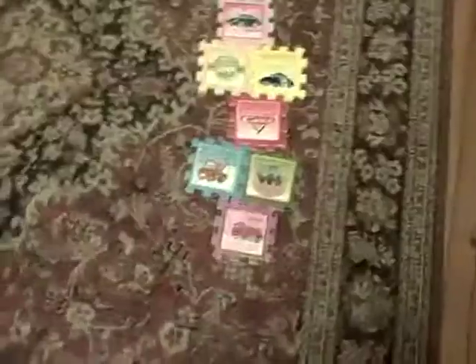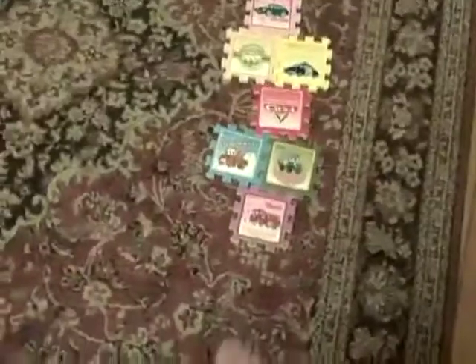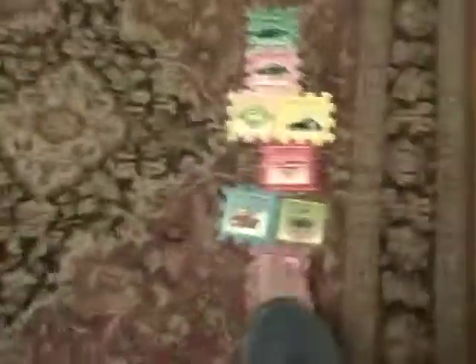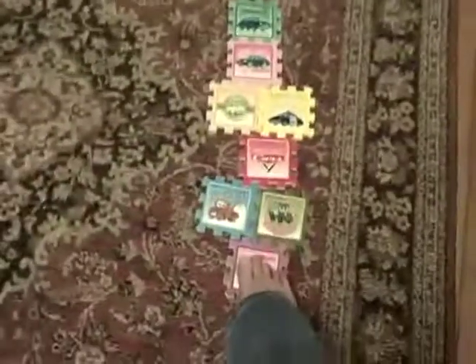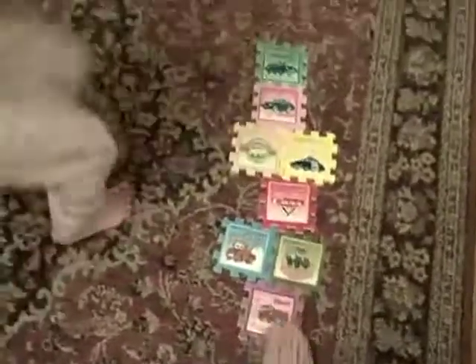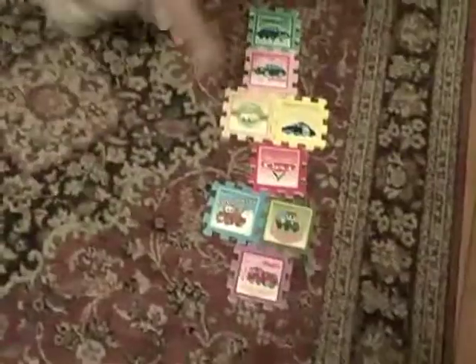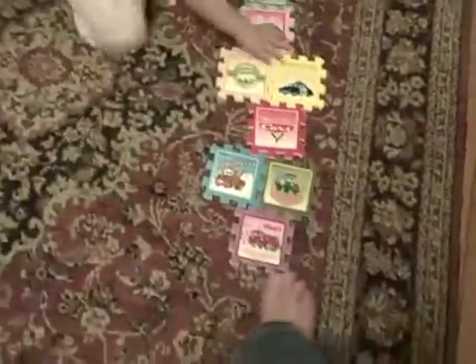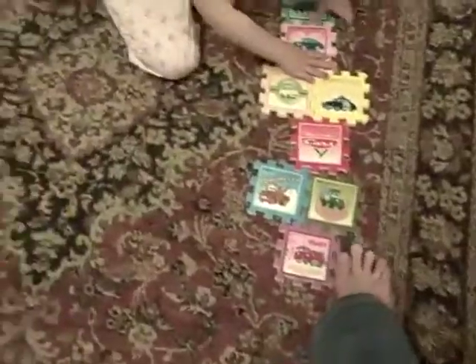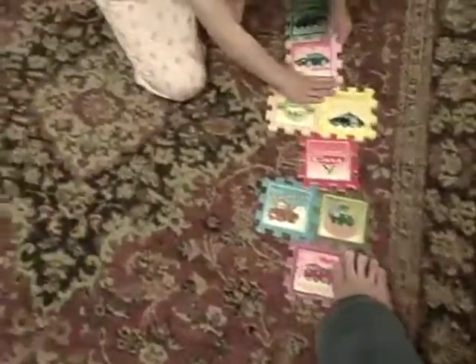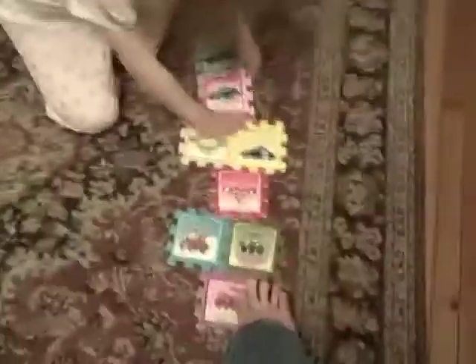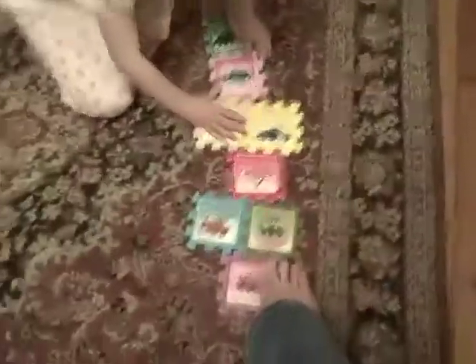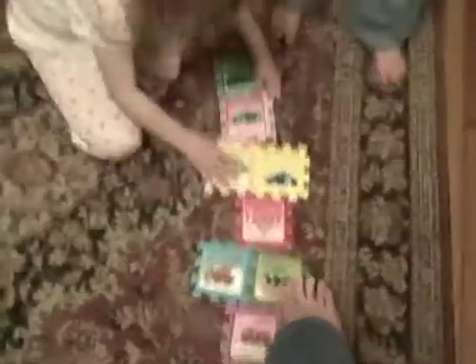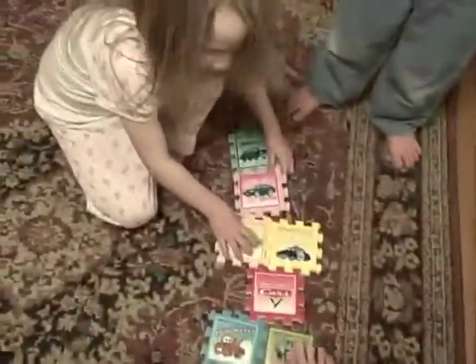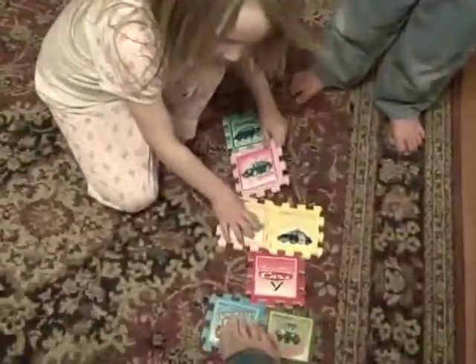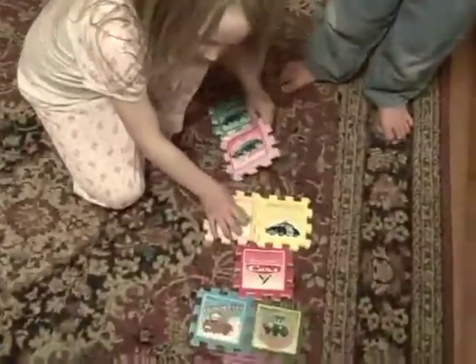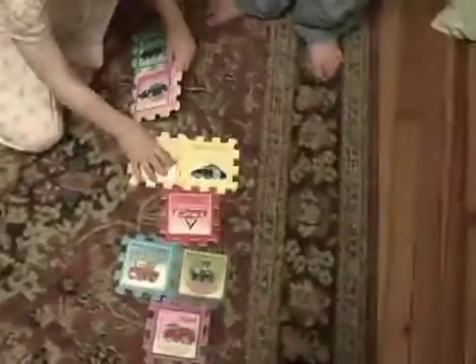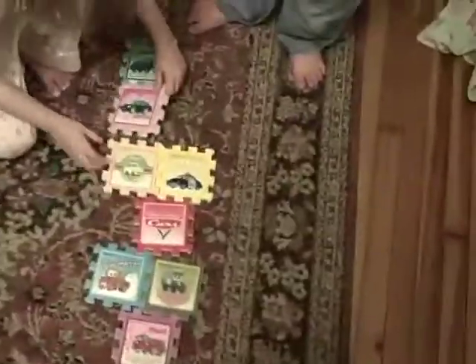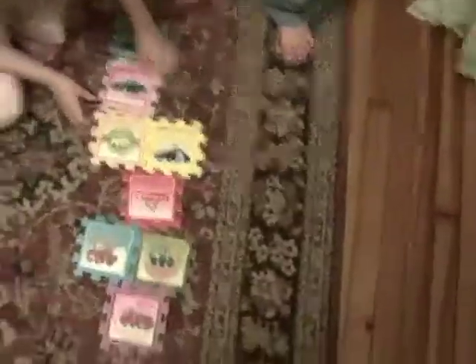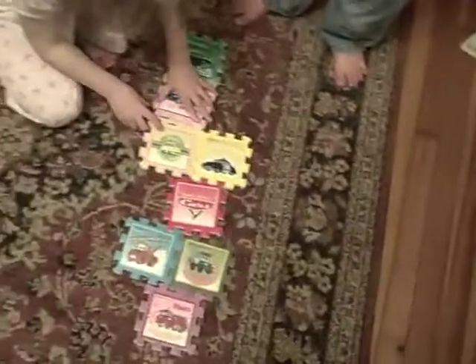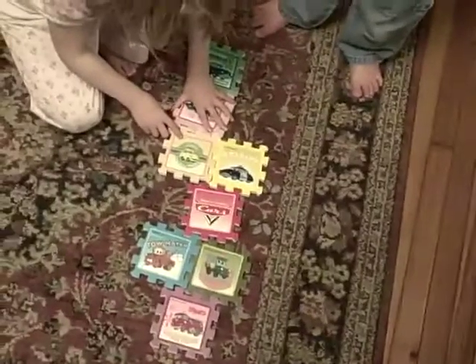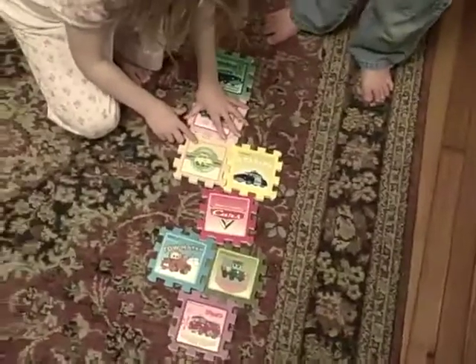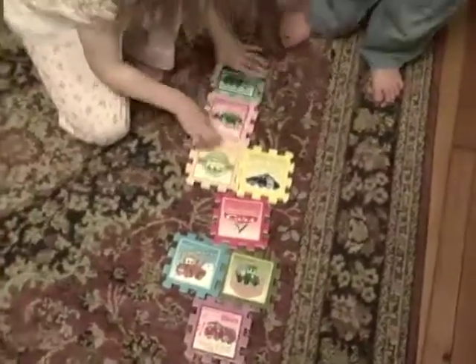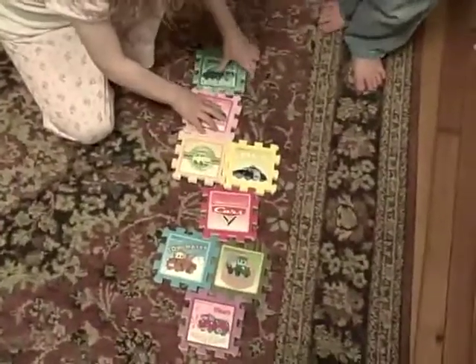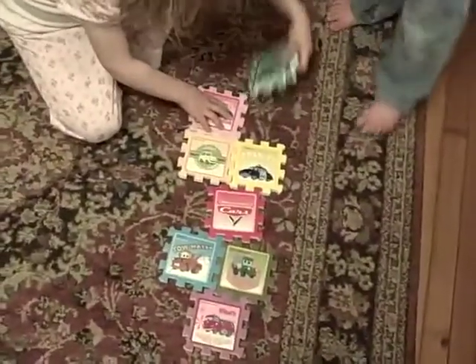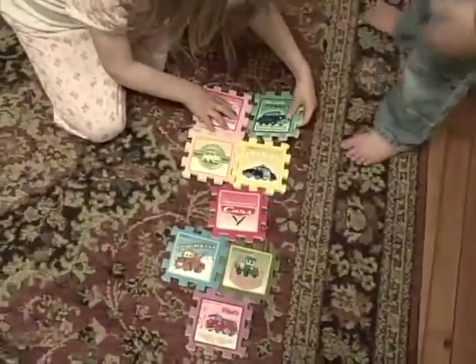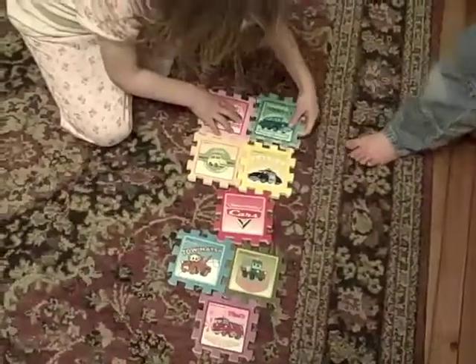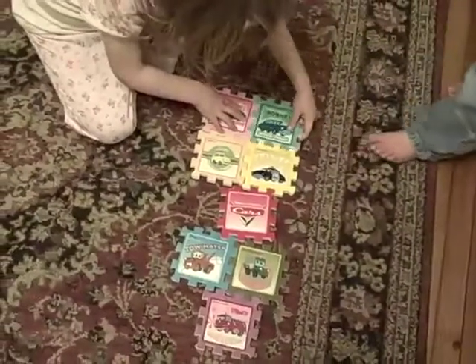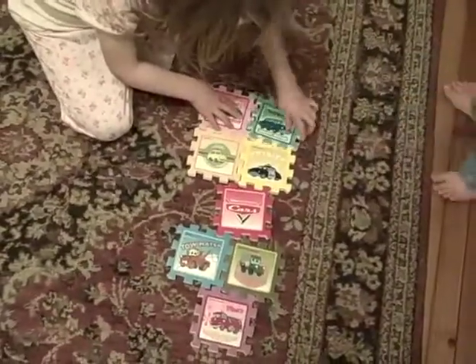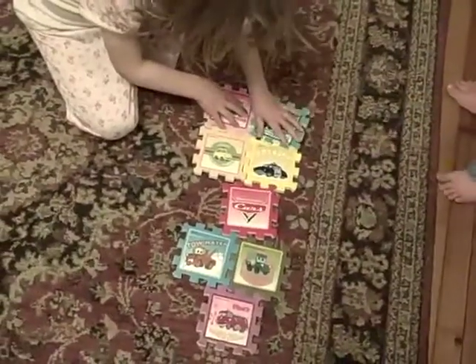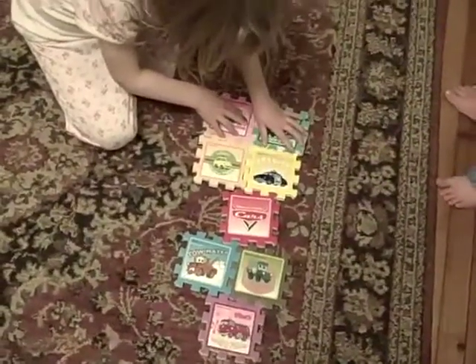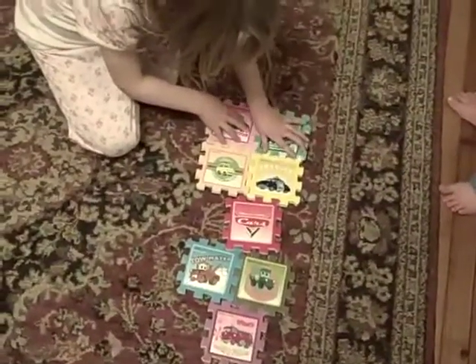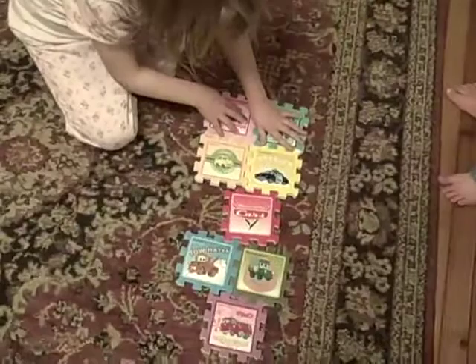Maybe this is Big Toe Hopscotch for Mommy. Big Toe? Okay, where are you putting Lightning McQueen? Is that how you do a hopscotch, Siobhan?